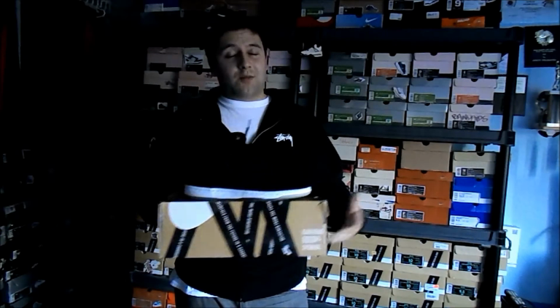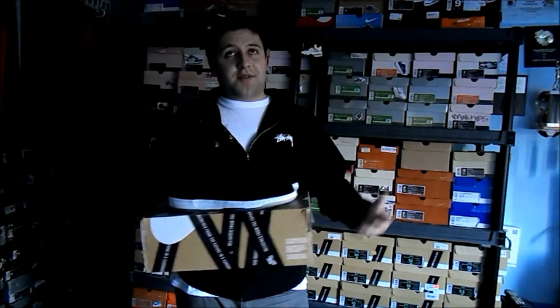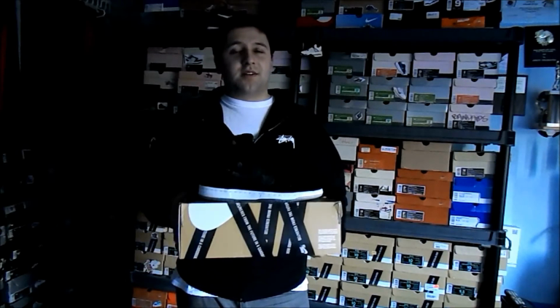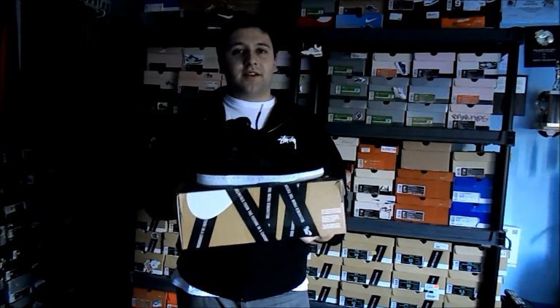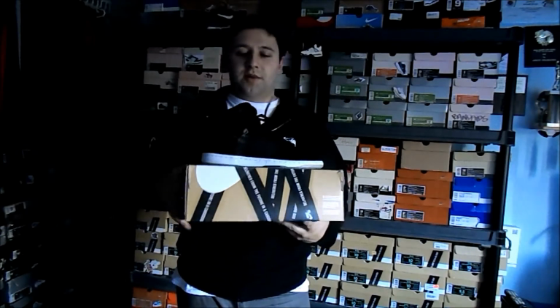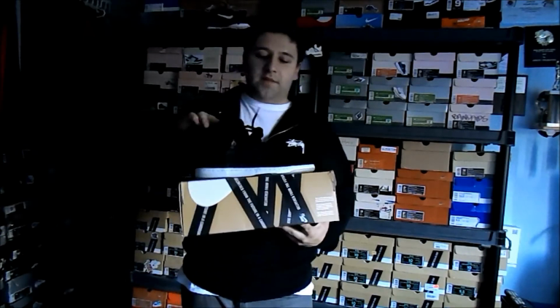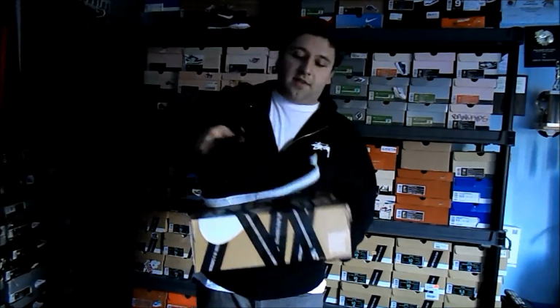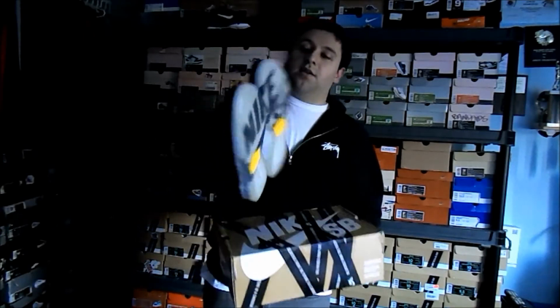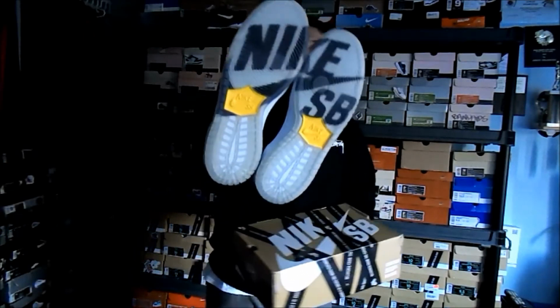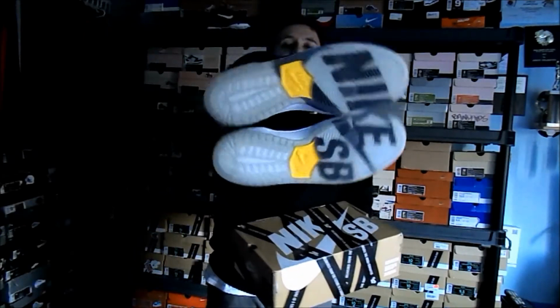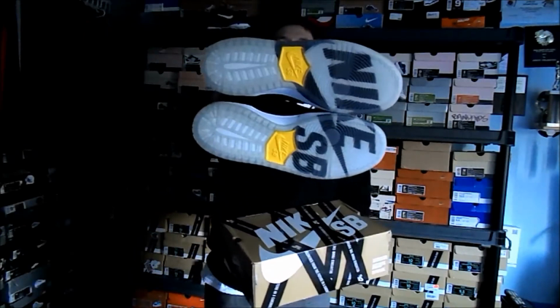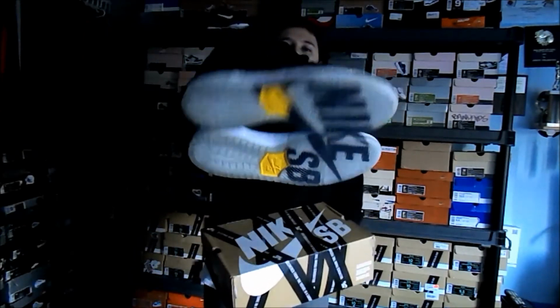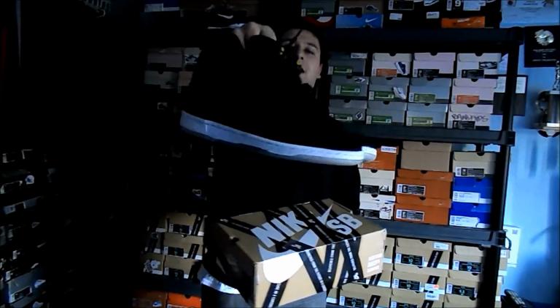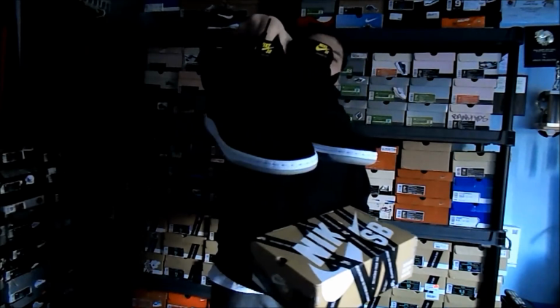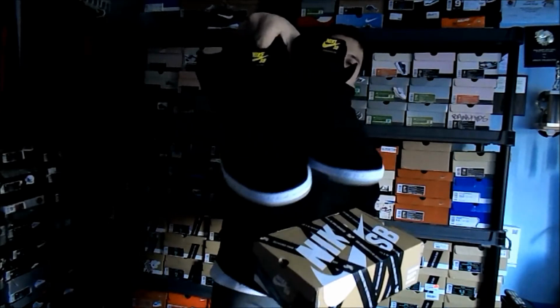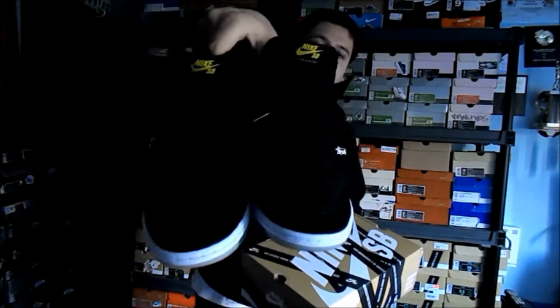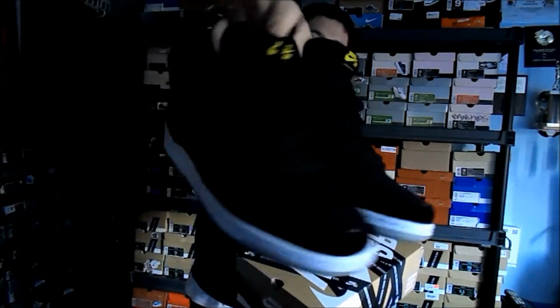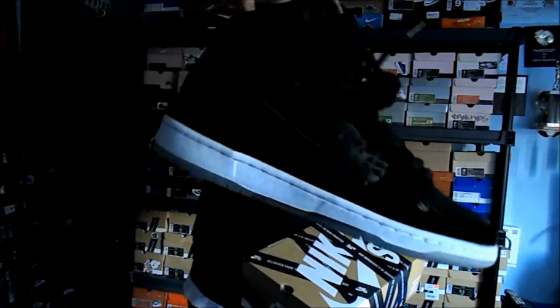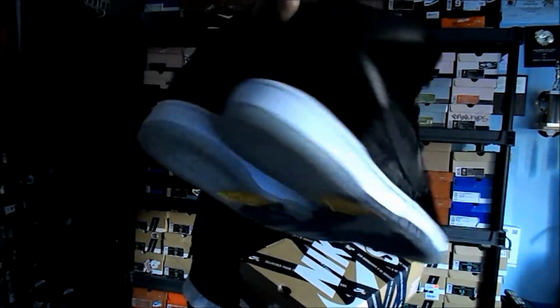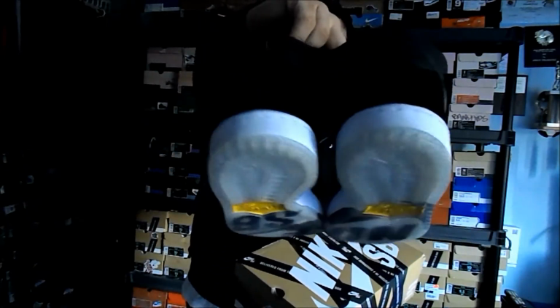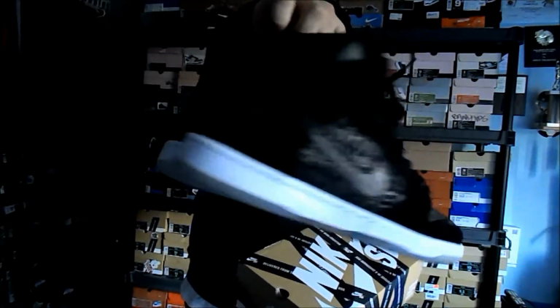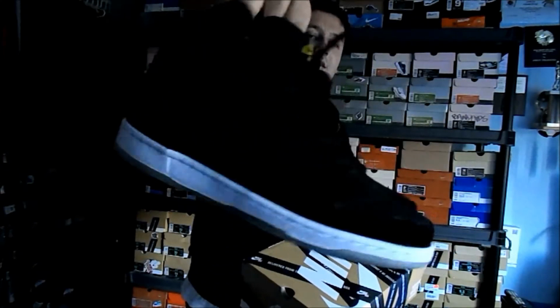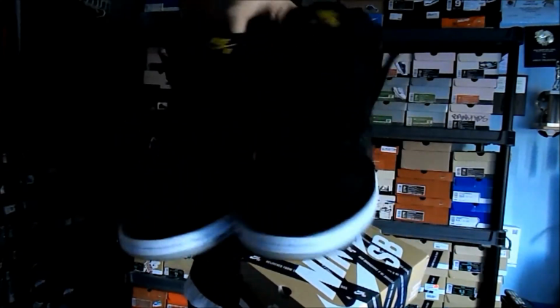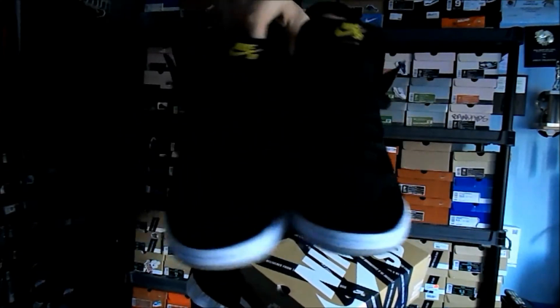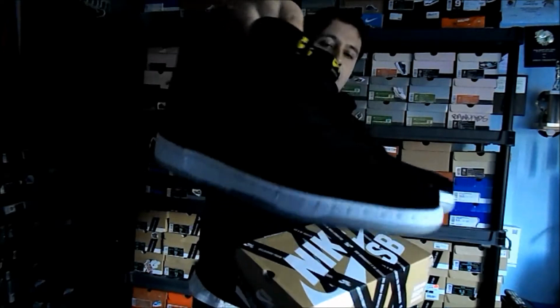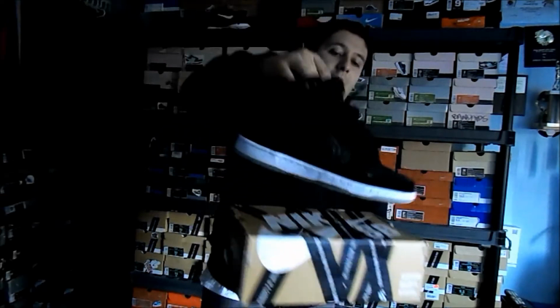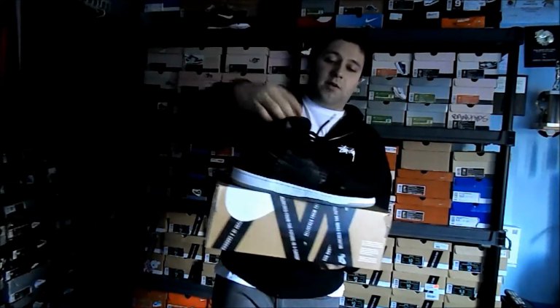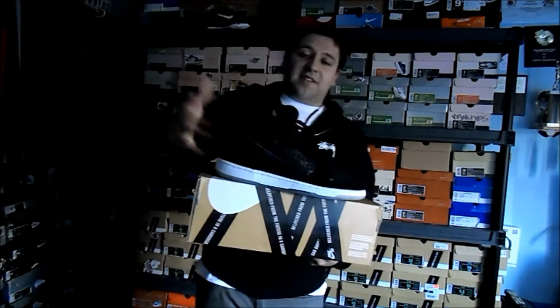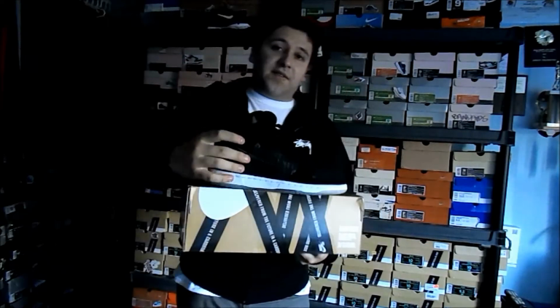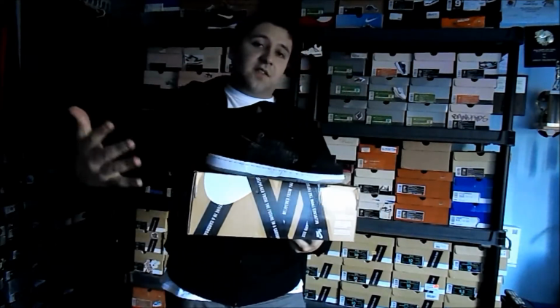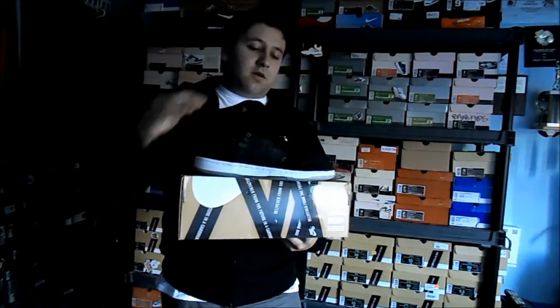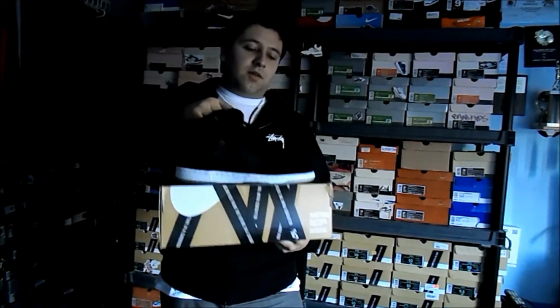They were cool about it, they let me cop them. They told me not to say on Twitter or Instagram where I got them from because they would have gotten in trouble, but they were still able to sell them to me. These are absolutely crazy — I'll get into the review right now, give you guys a couple shots and of course on-feet.